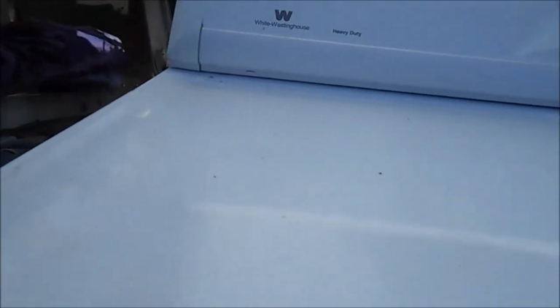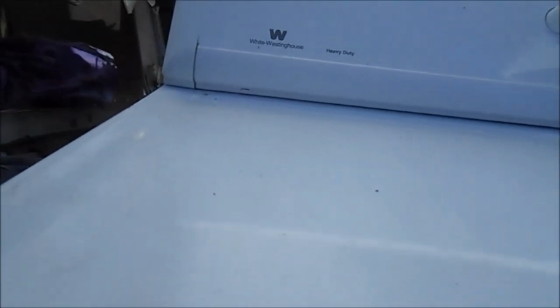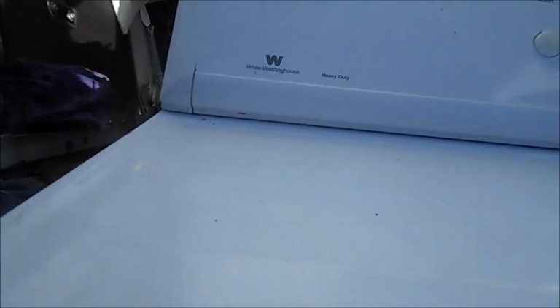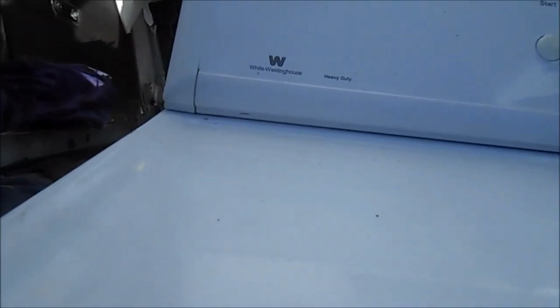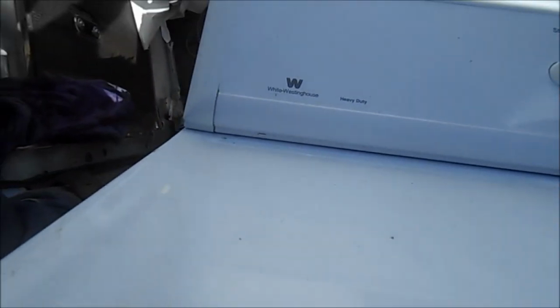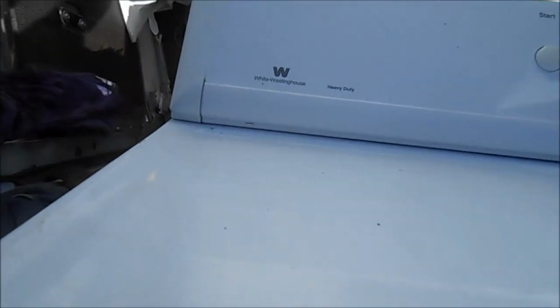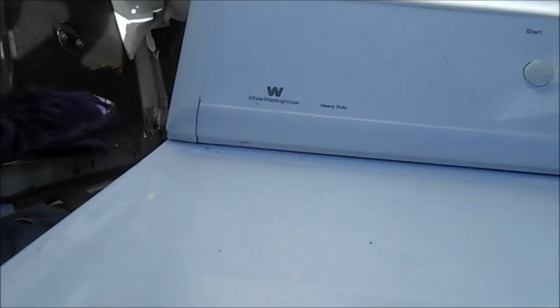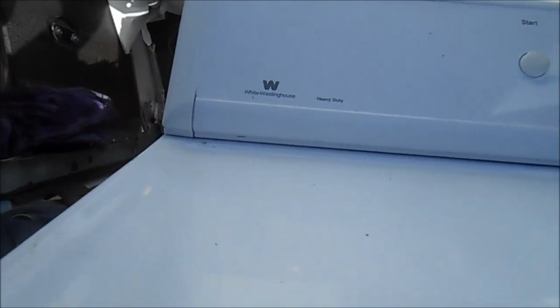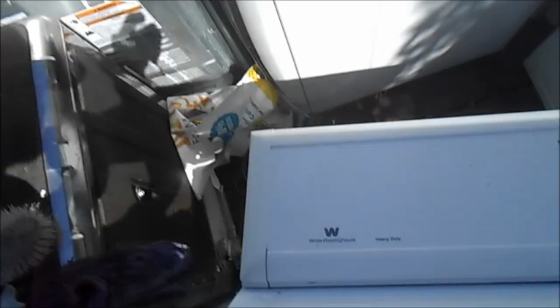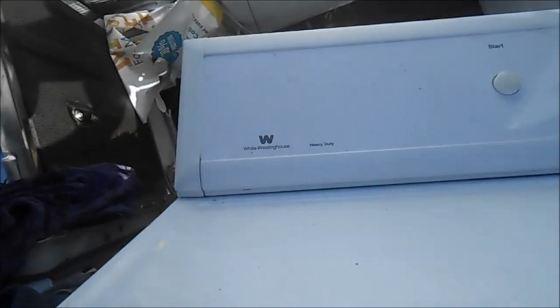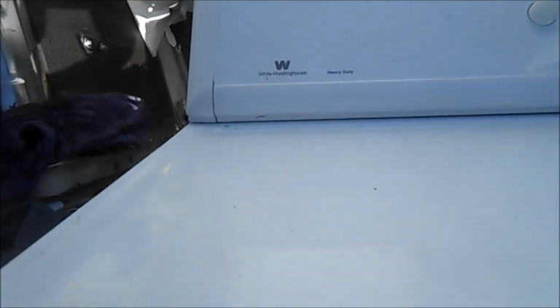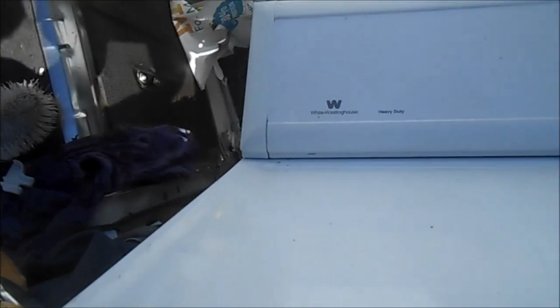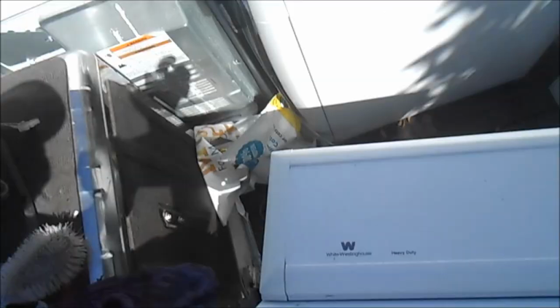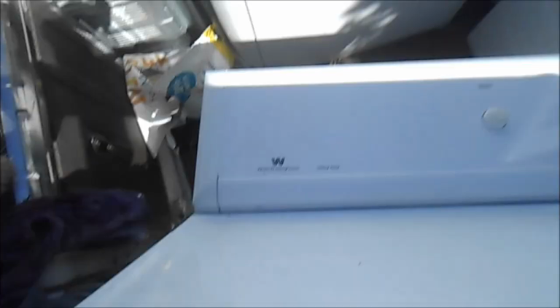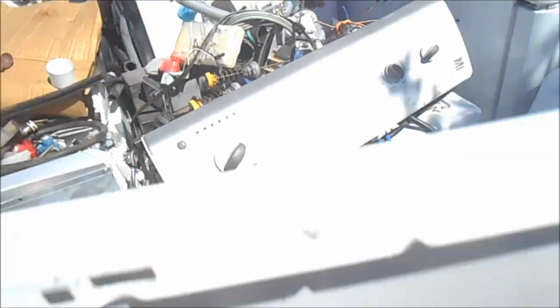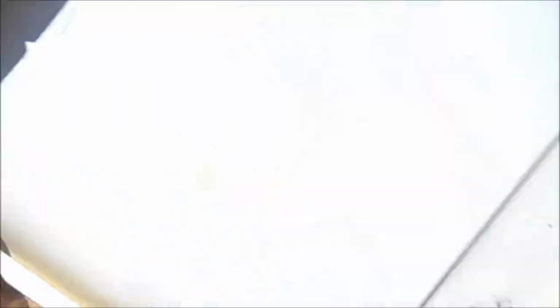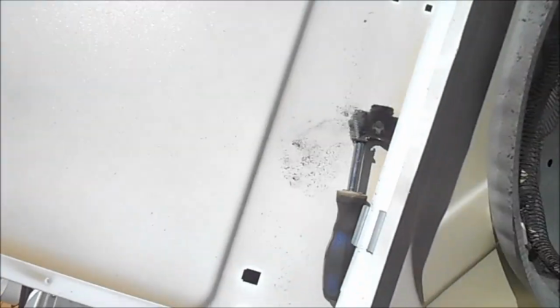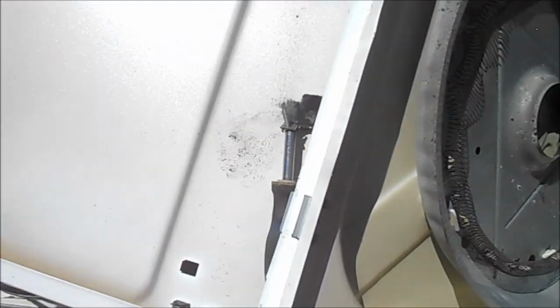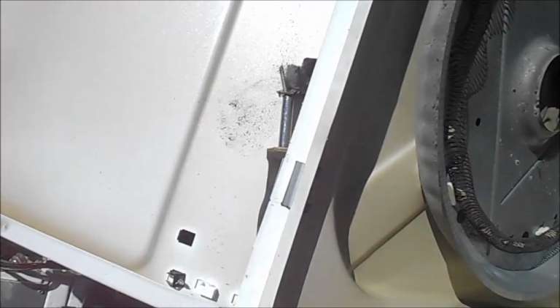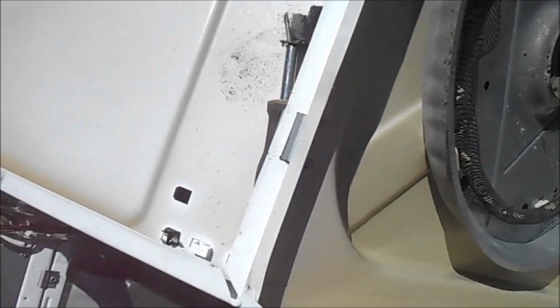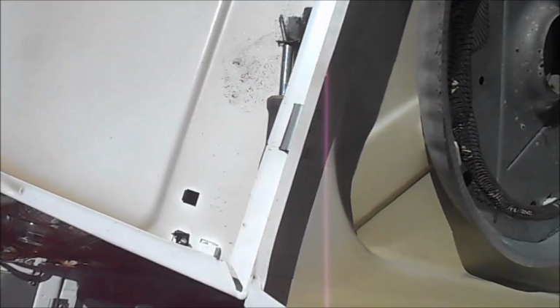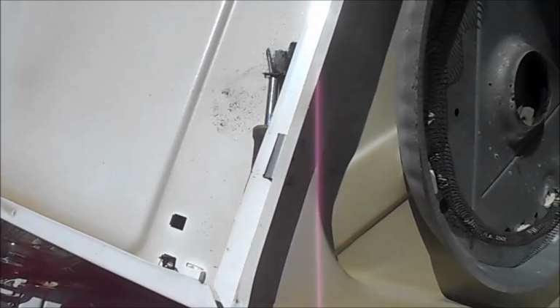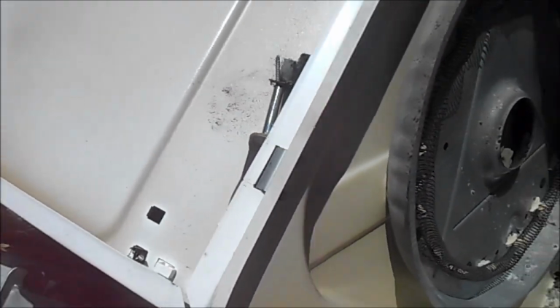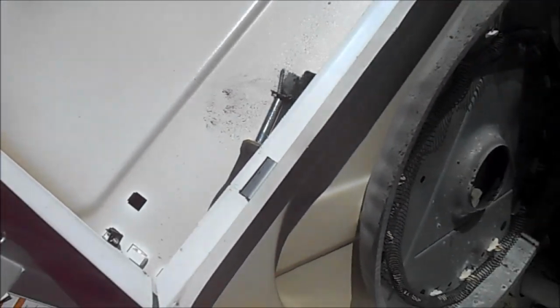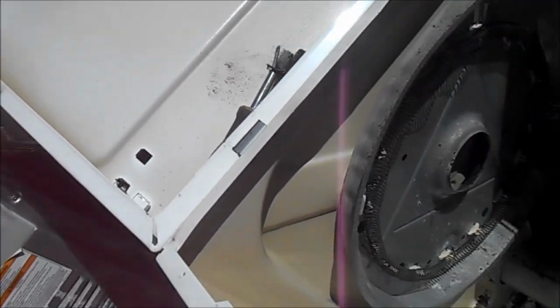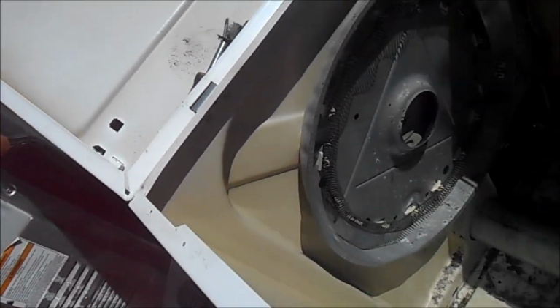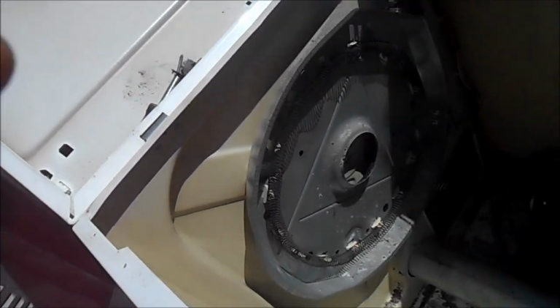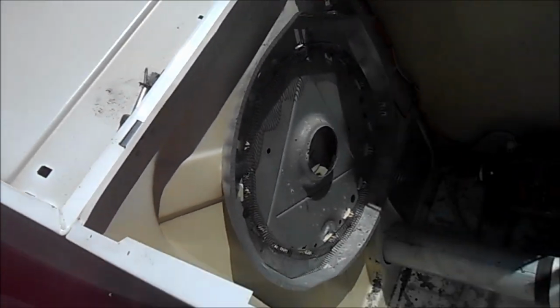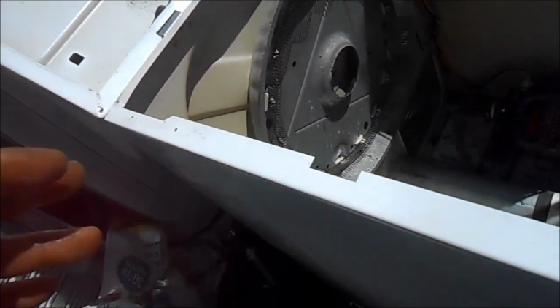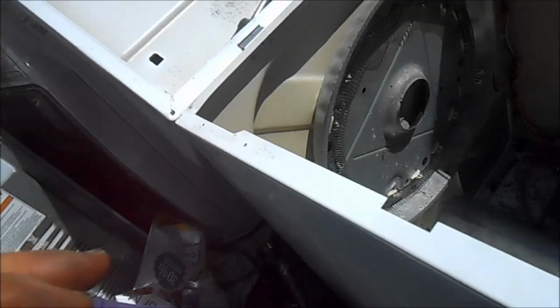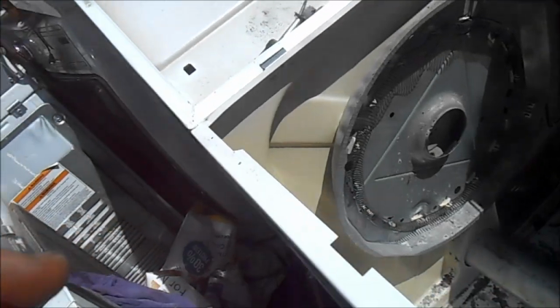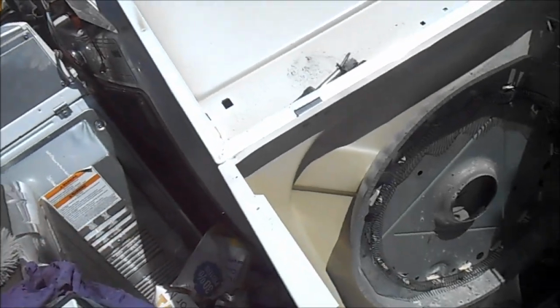It's a White Westinghouse — Frigidaire, Electrolux — very similar. So what happened is it started squeaking, right? It's got this obnoxious squeak.